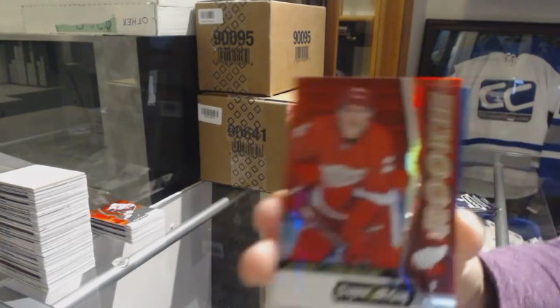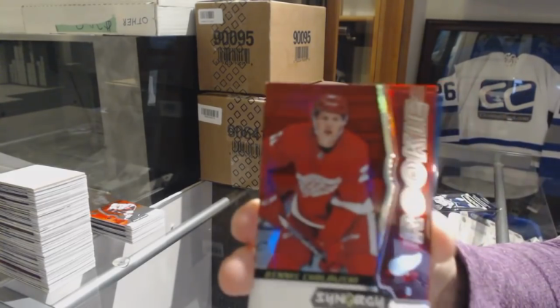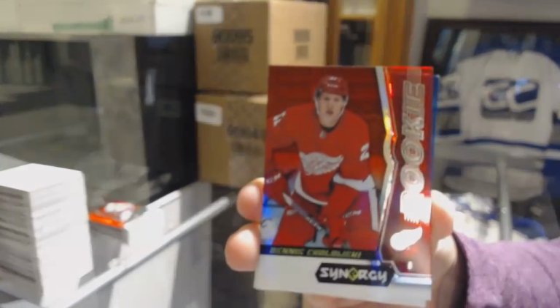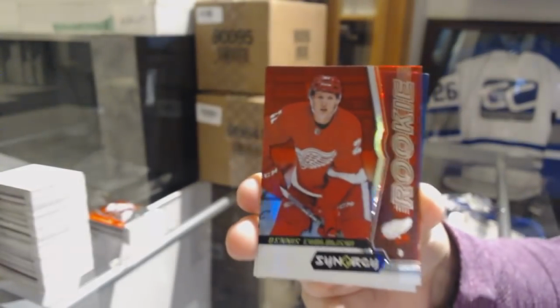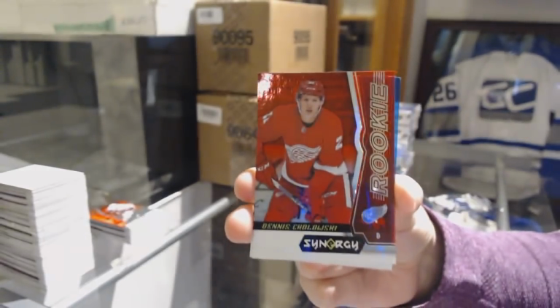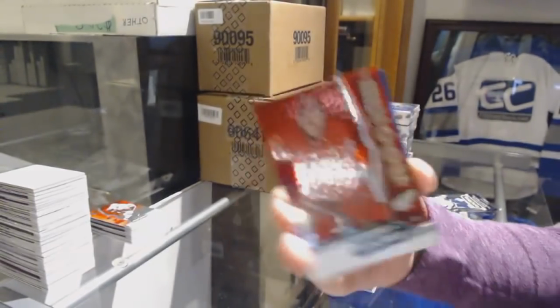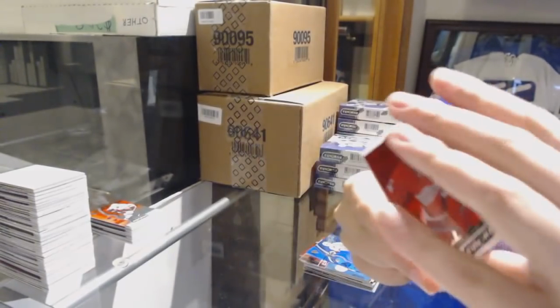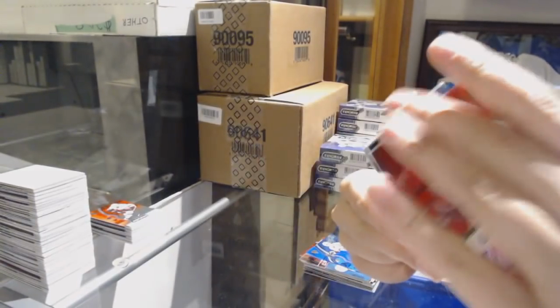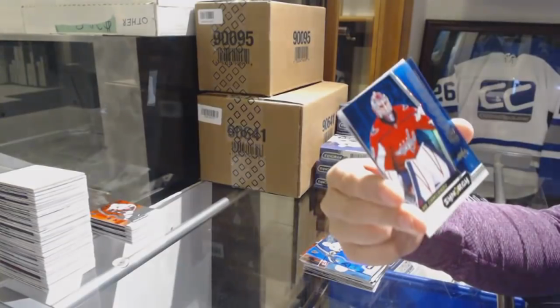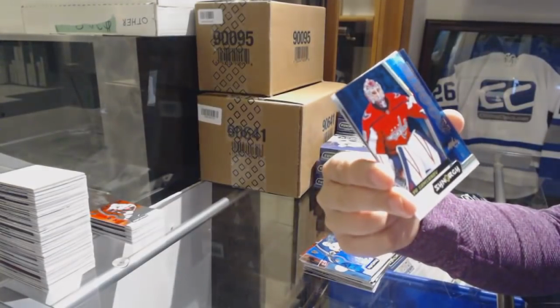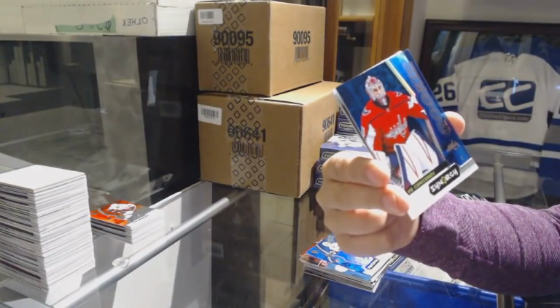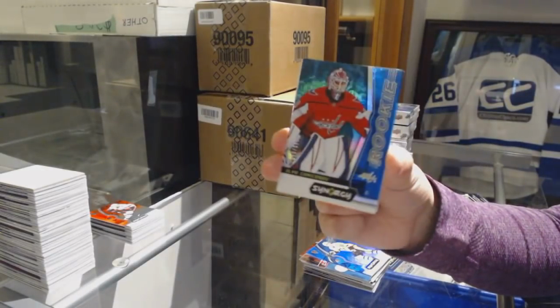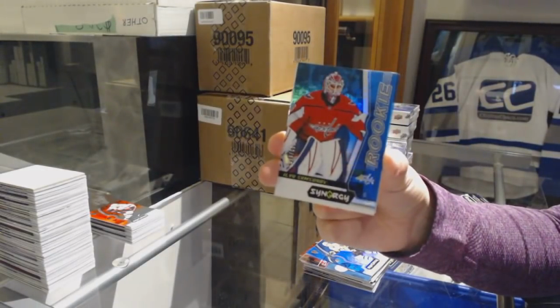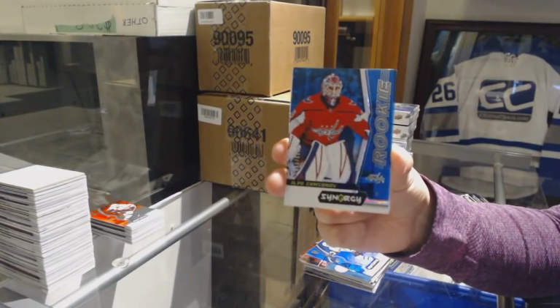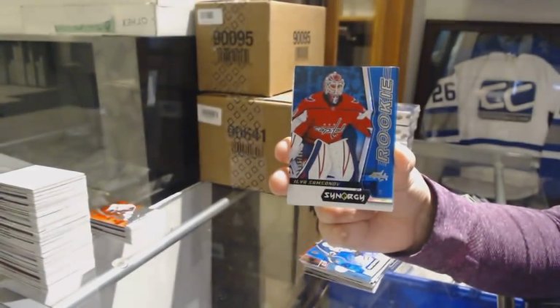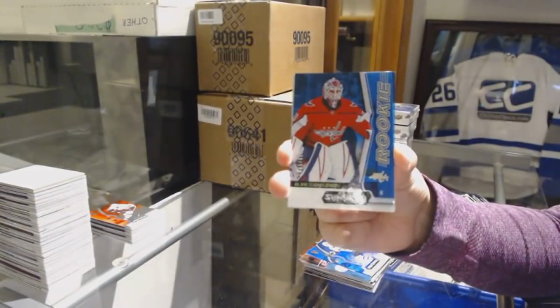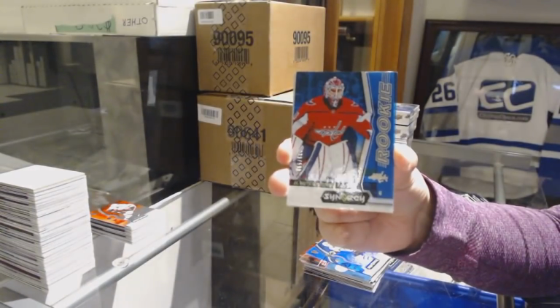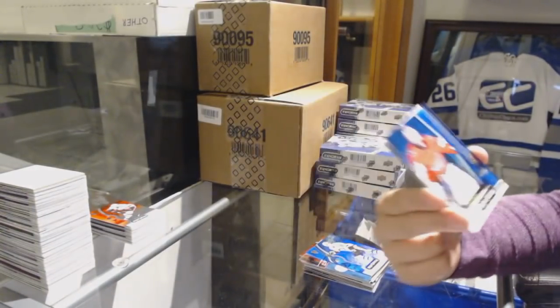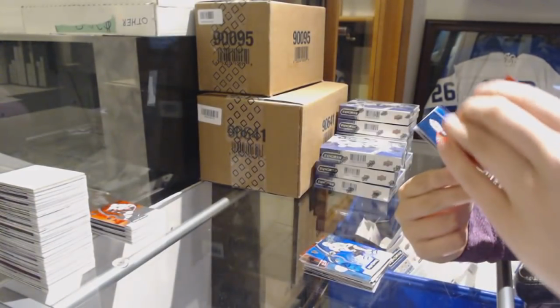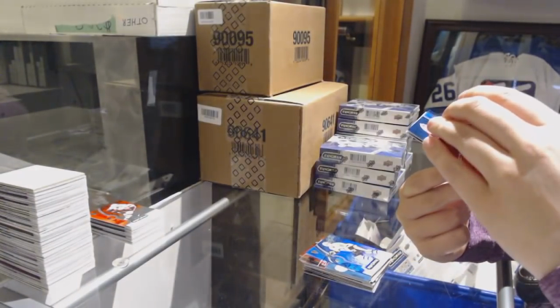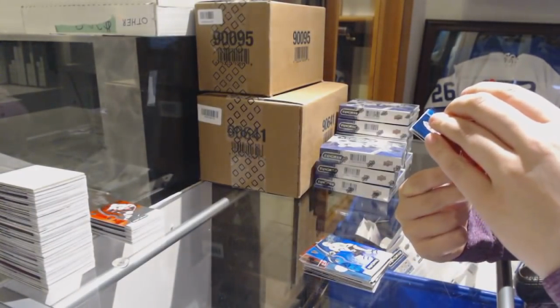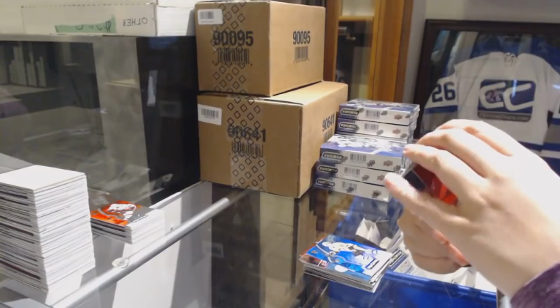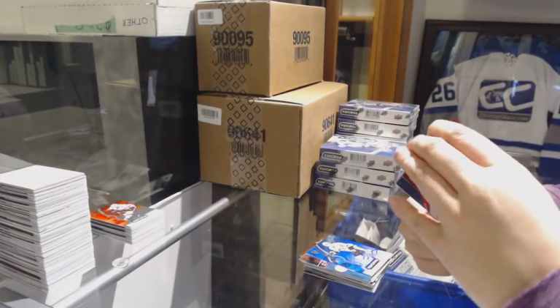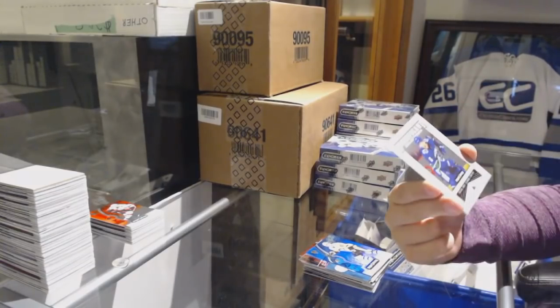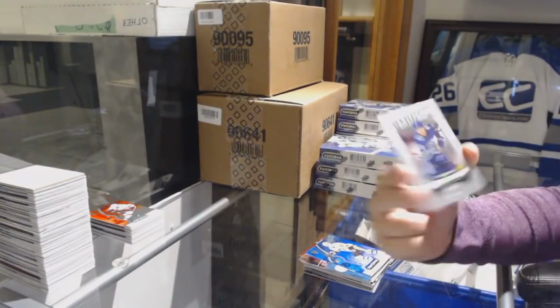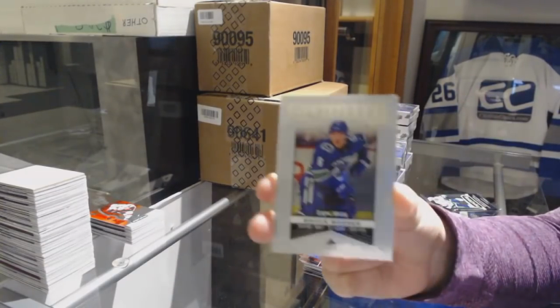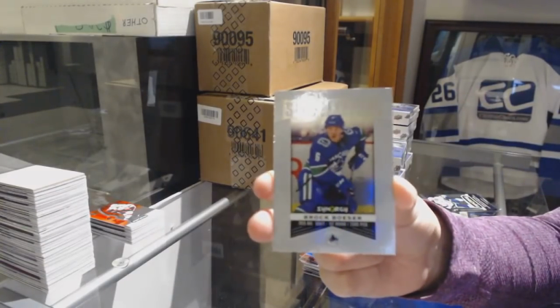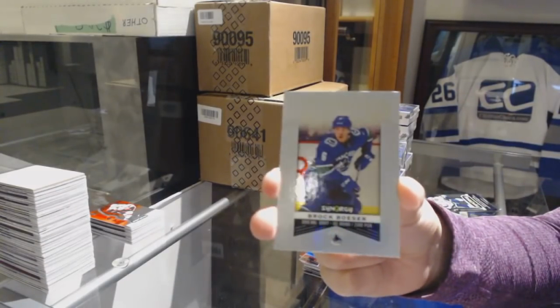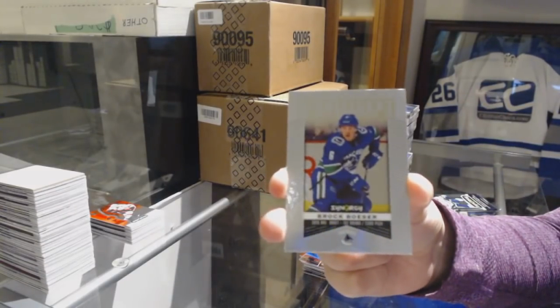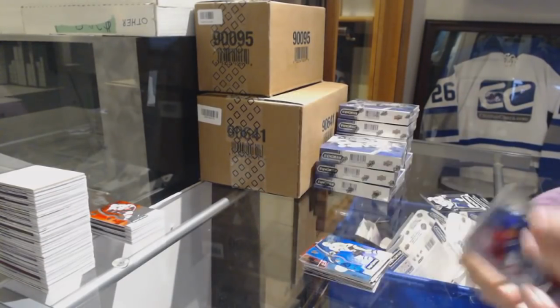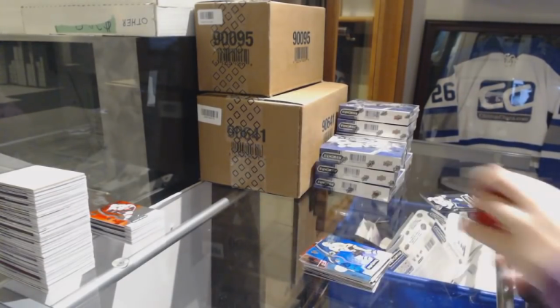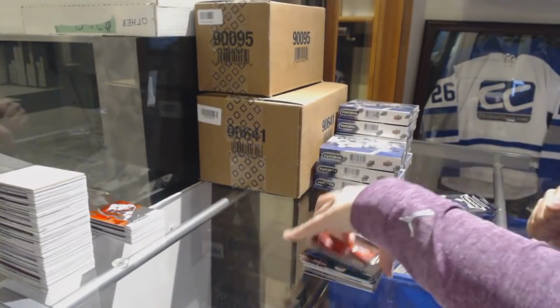Dennis Cholowski, Red Rookie for the Red Wings. Blue number to 599 Ilya Samsonov for the Washington Capitals blue rookie. And Brock Boeser, Significant Selections for the Vancouver Canucks.